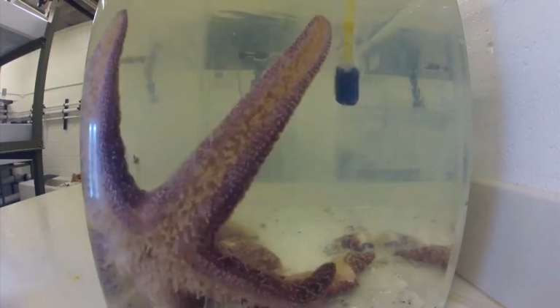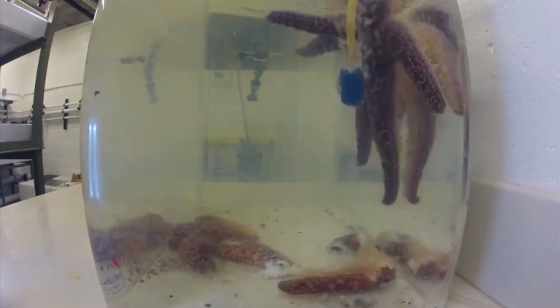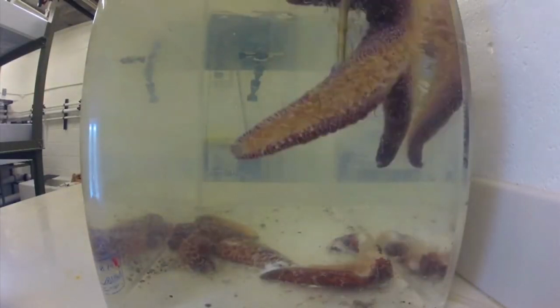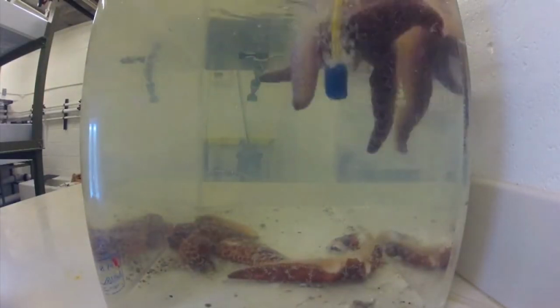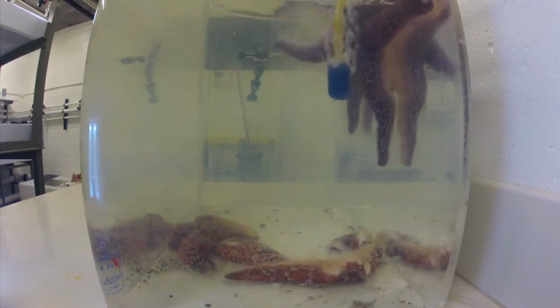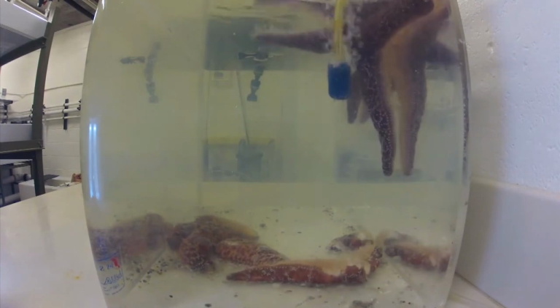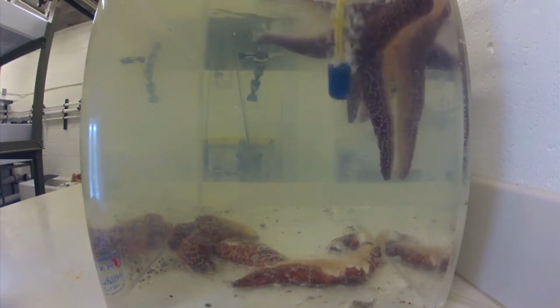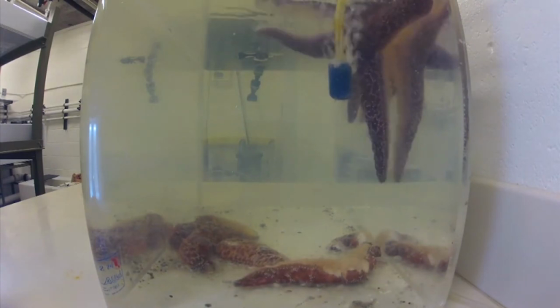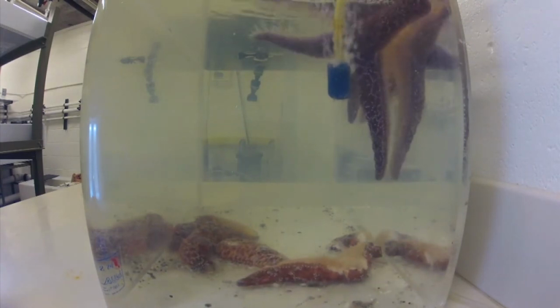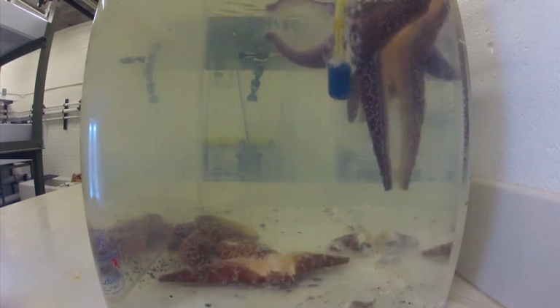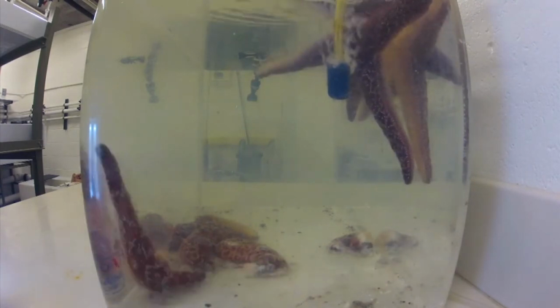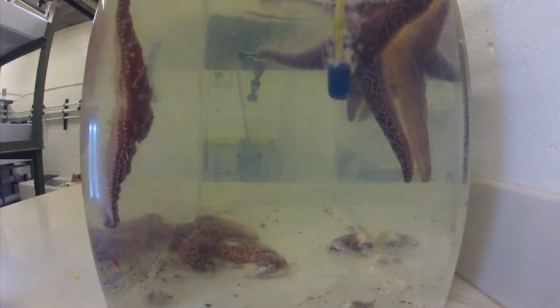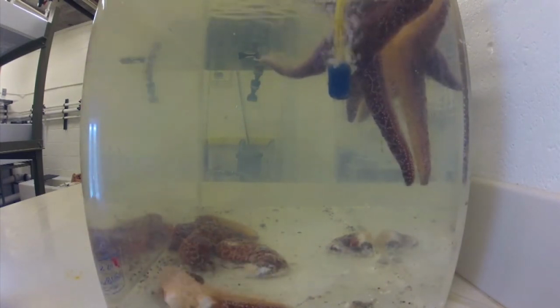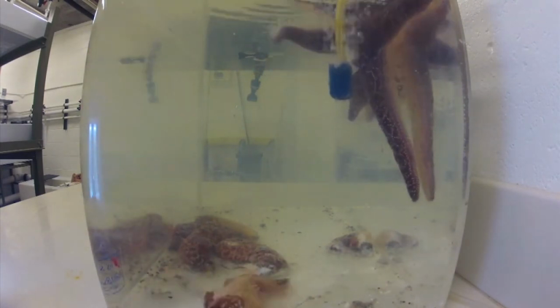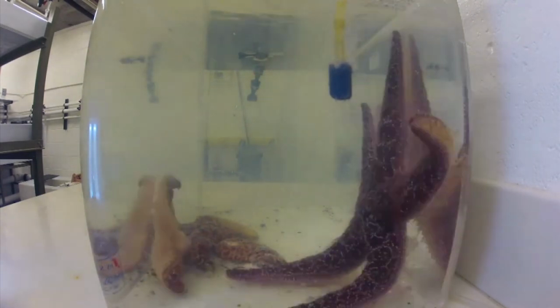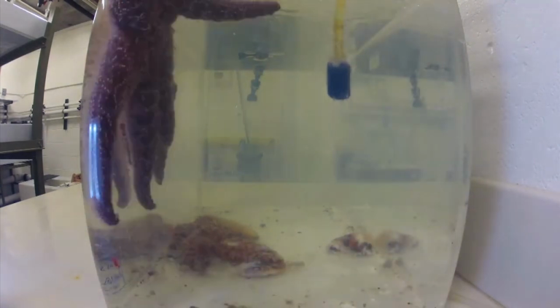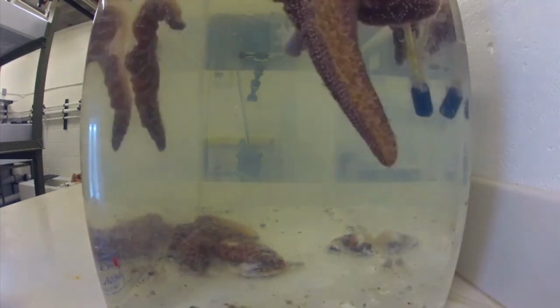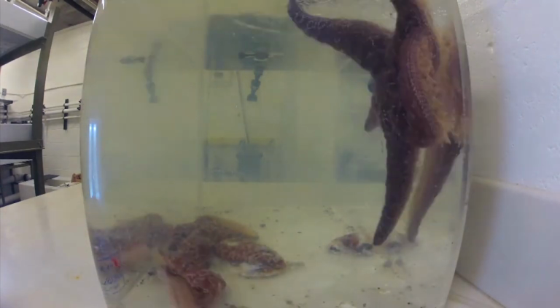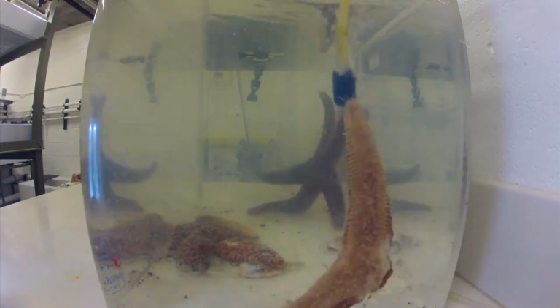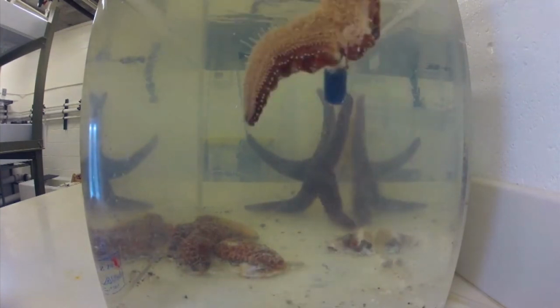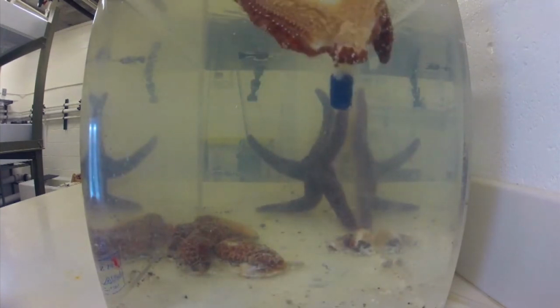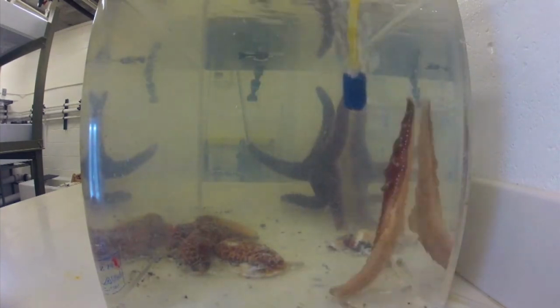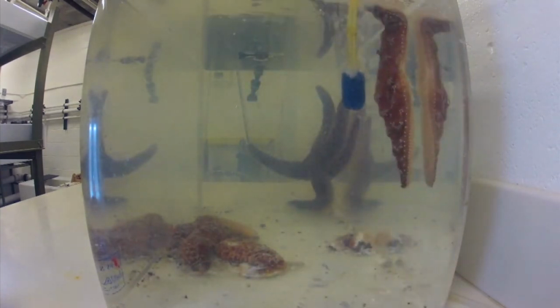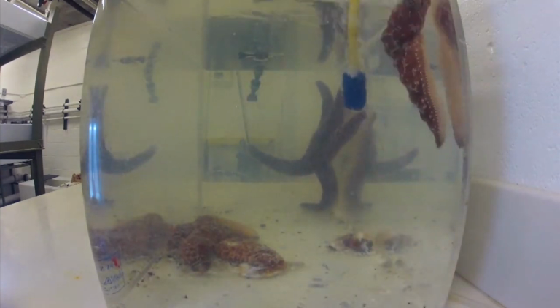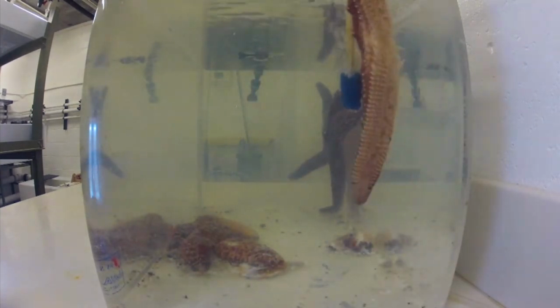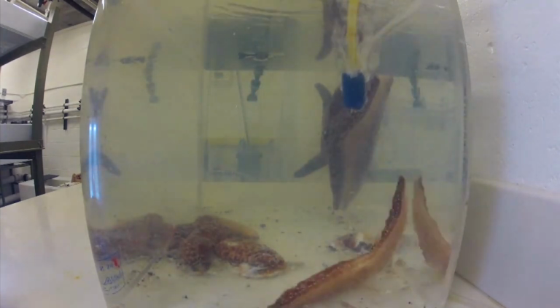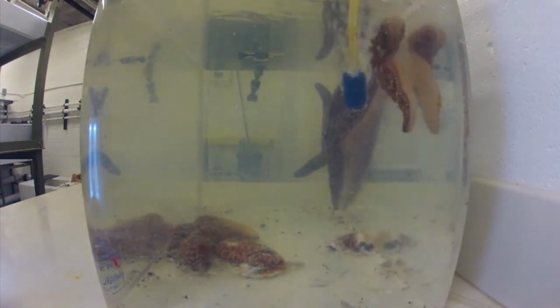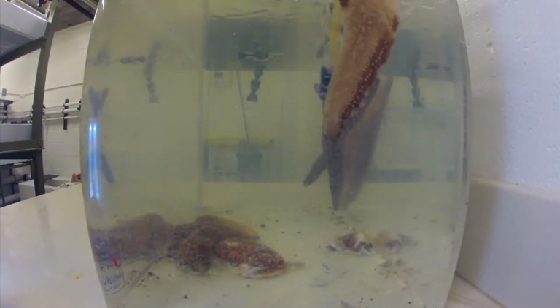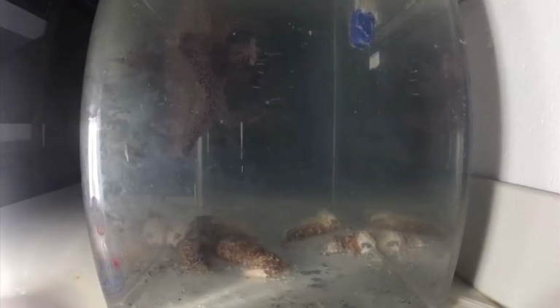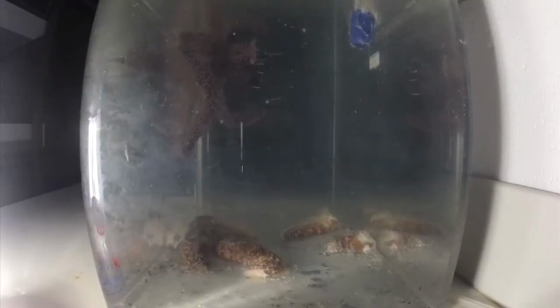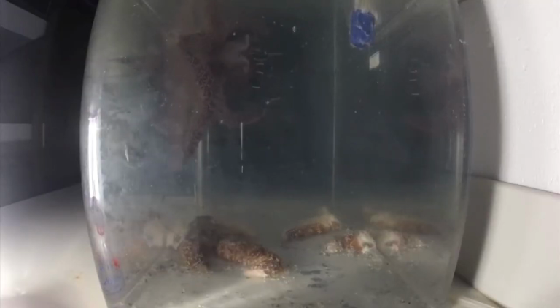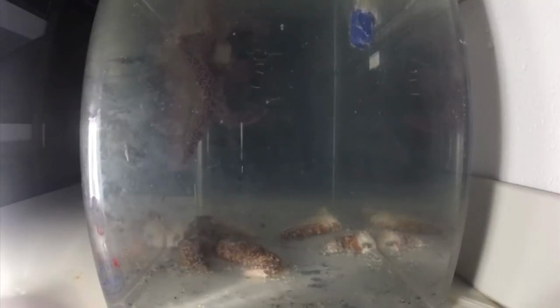Essentially they melt in a couple of days. Sea stars can go from healthy to a lesion, to that lesion spreading and infecting it, and then into pretty much sea star soup.